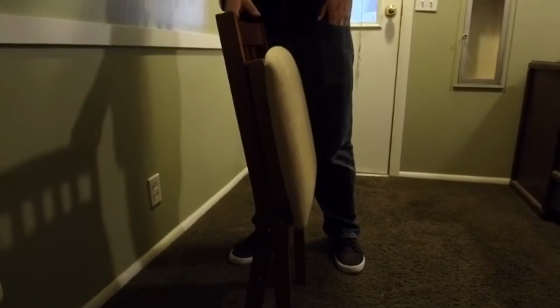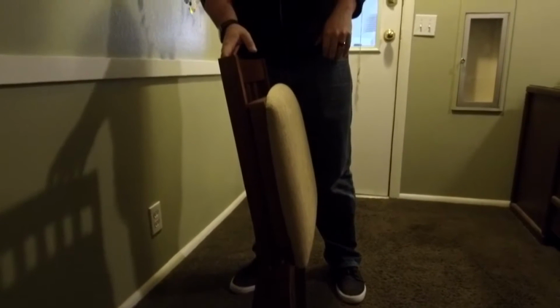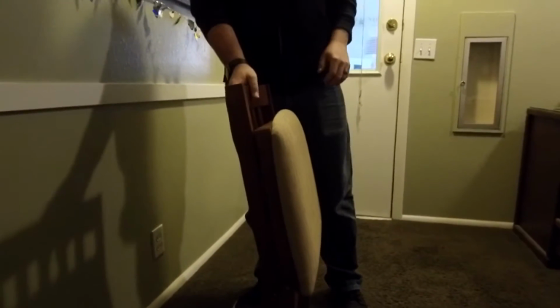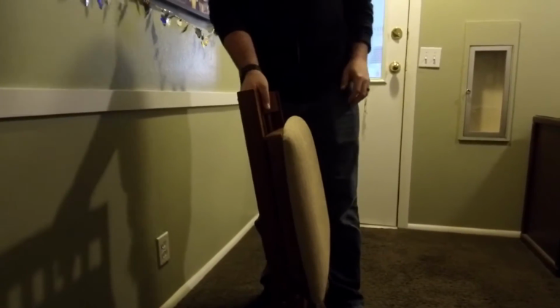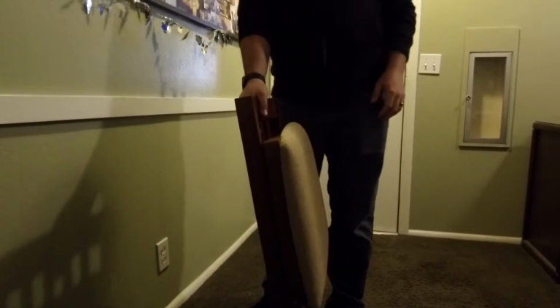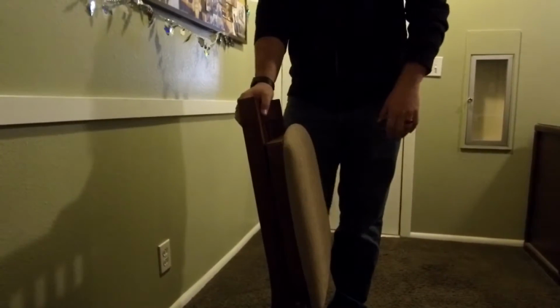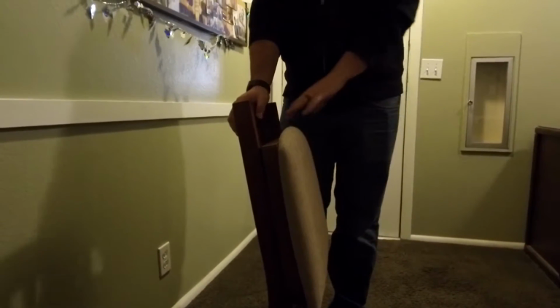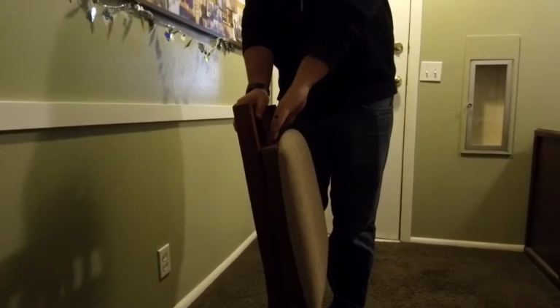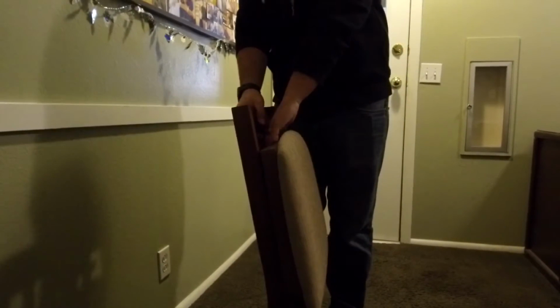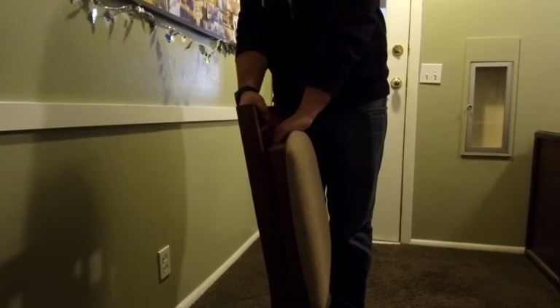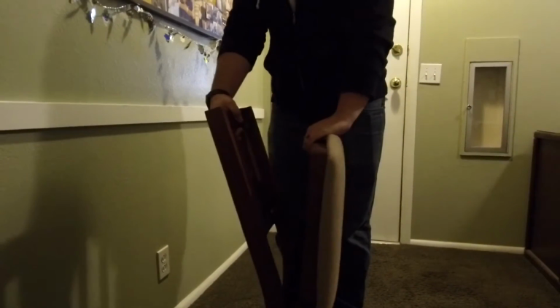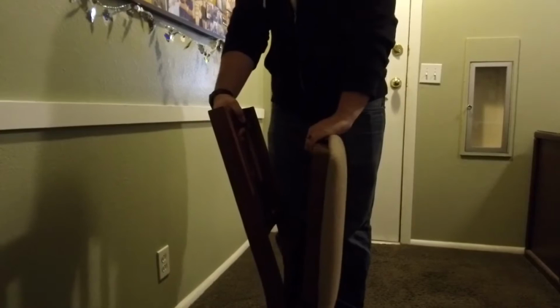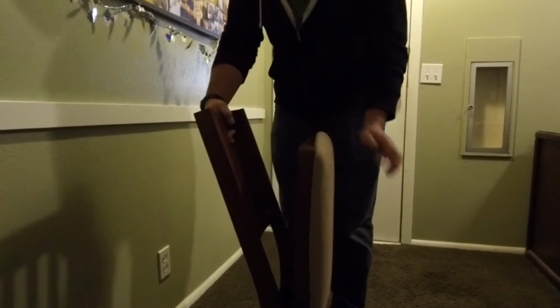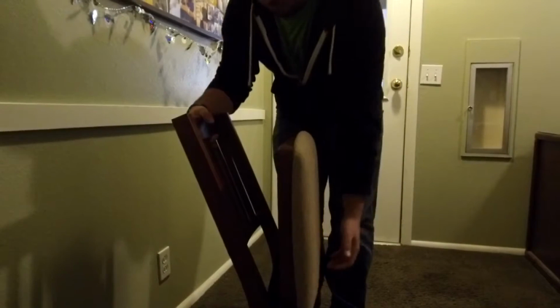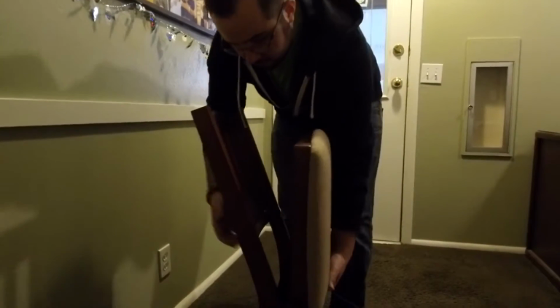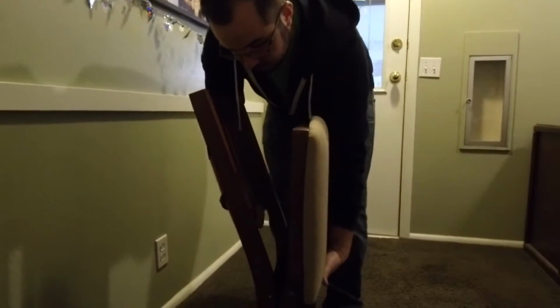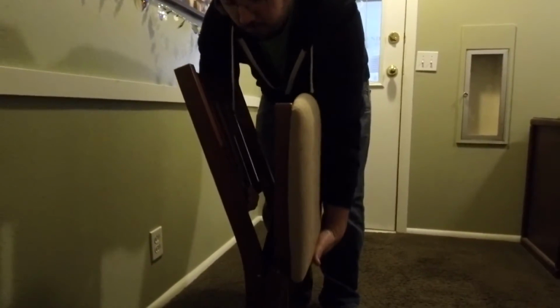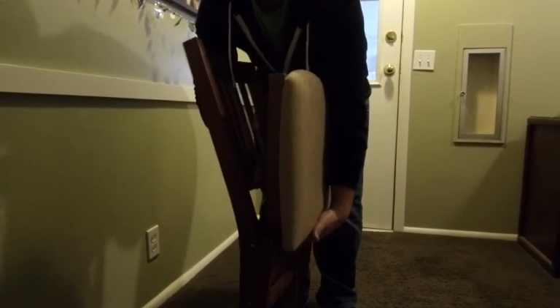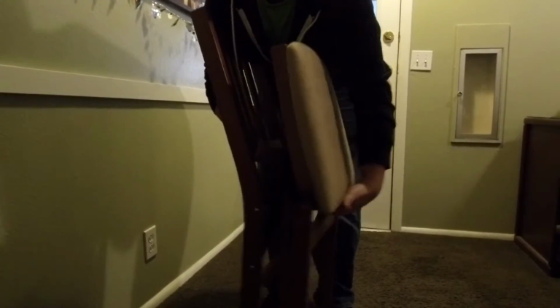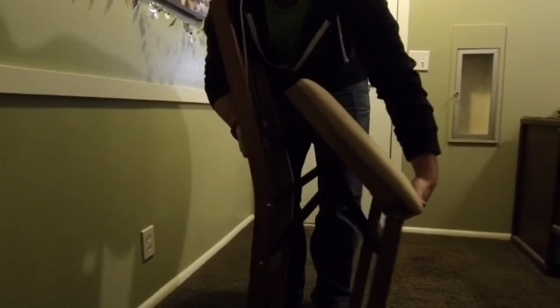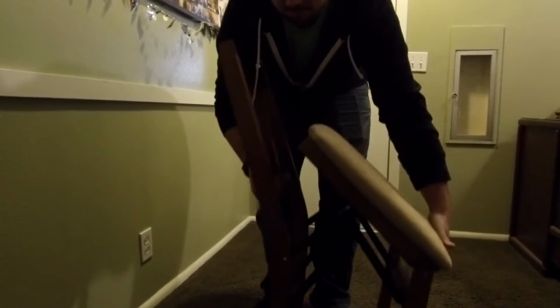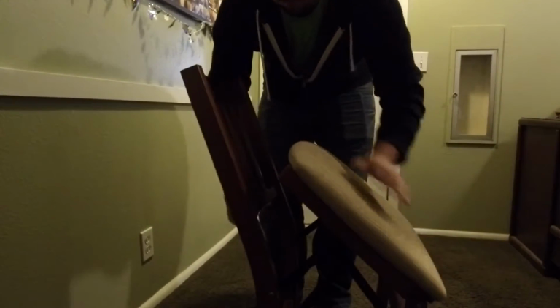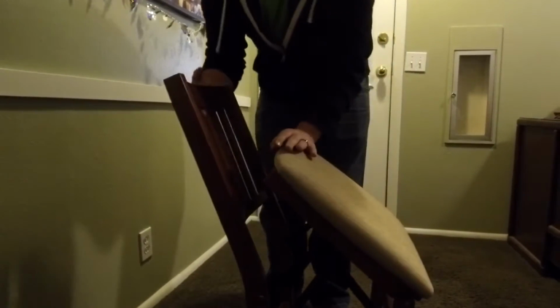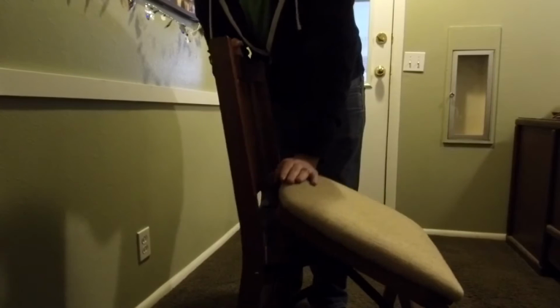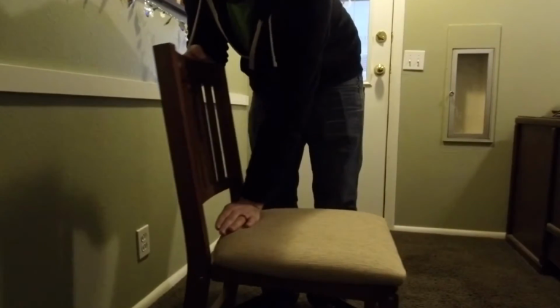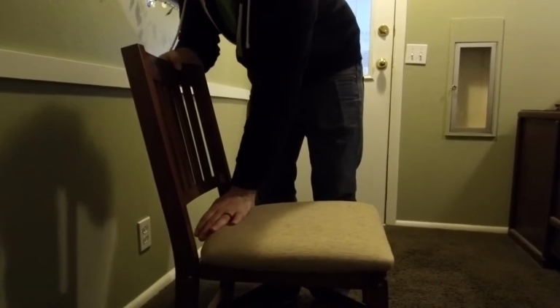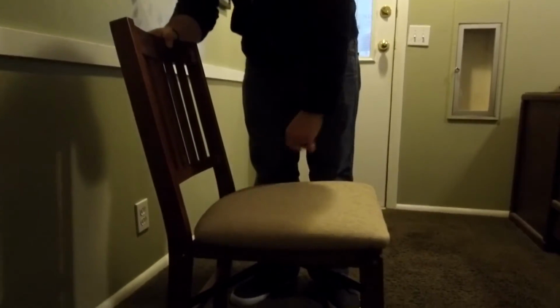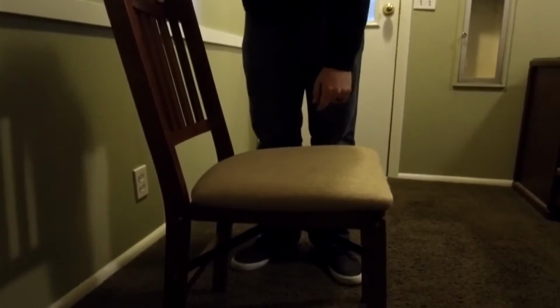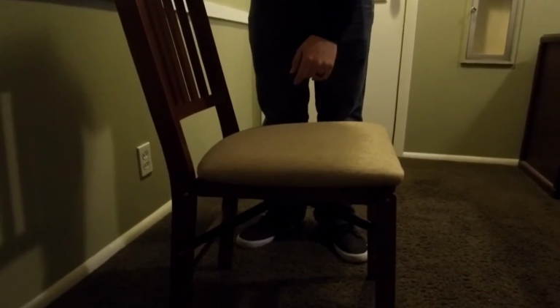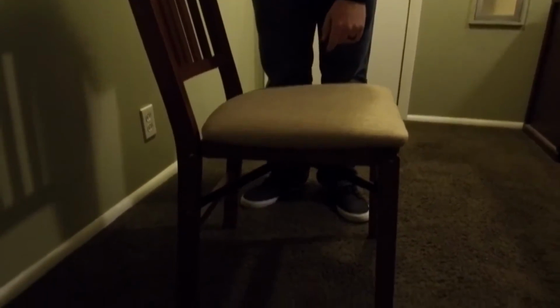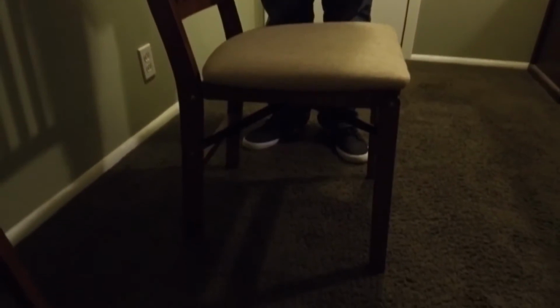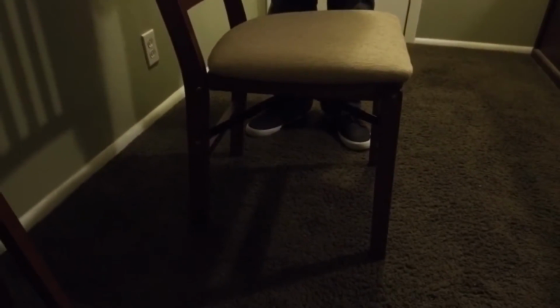They do fold up like this. The way that you unfold them is first you pop up at the top and then you pull from the bottom. And then you can push it down and then it becomes this nice, beautiful seat.